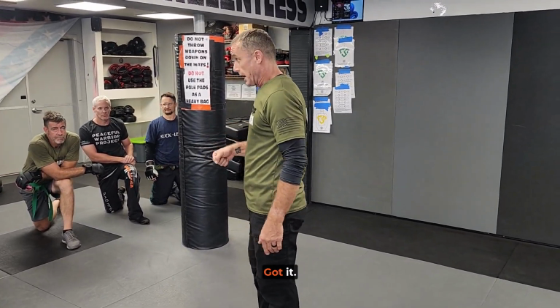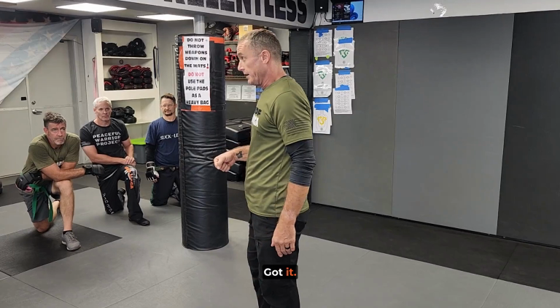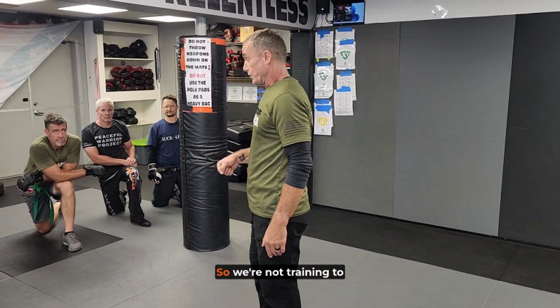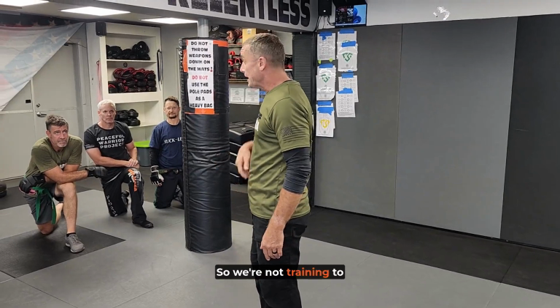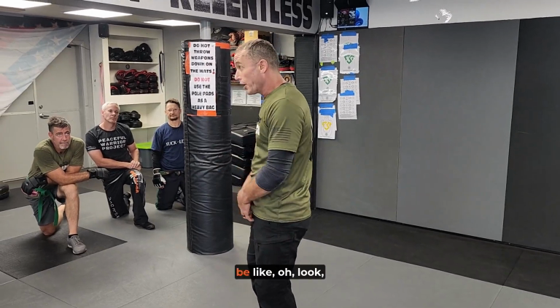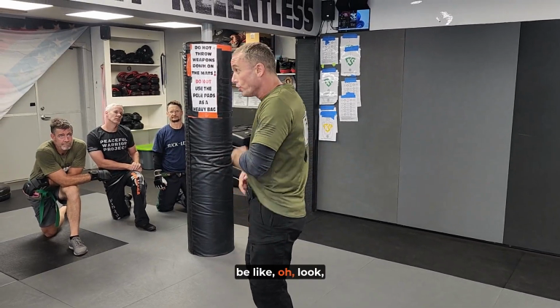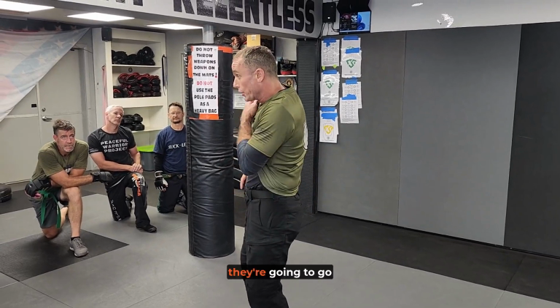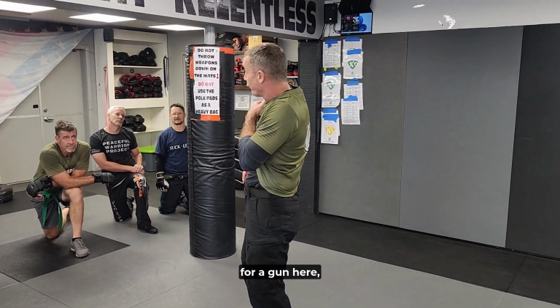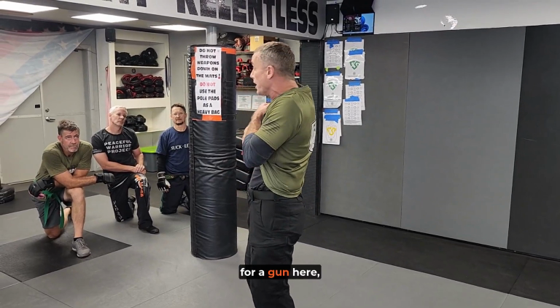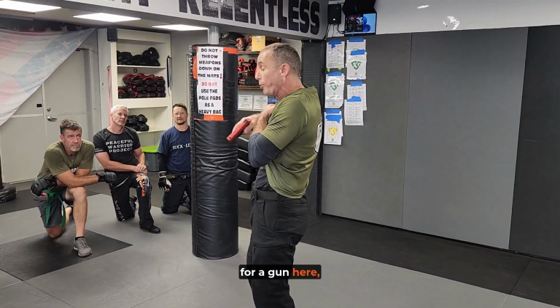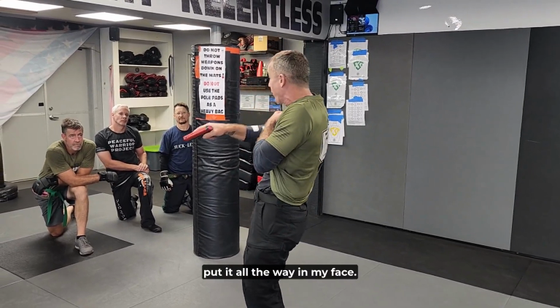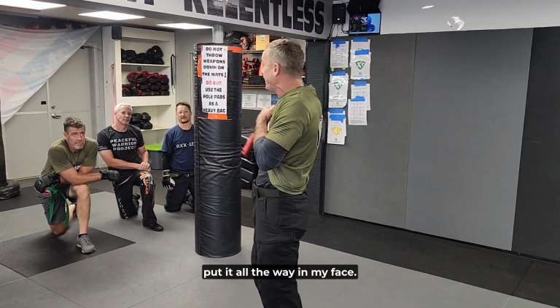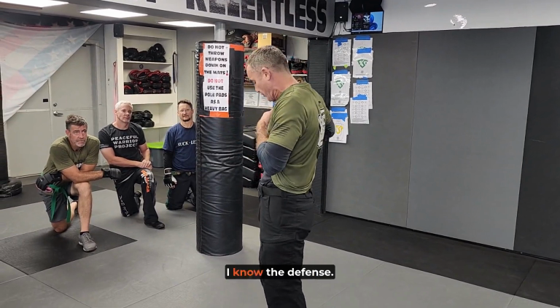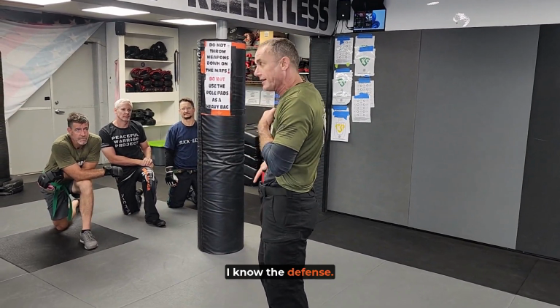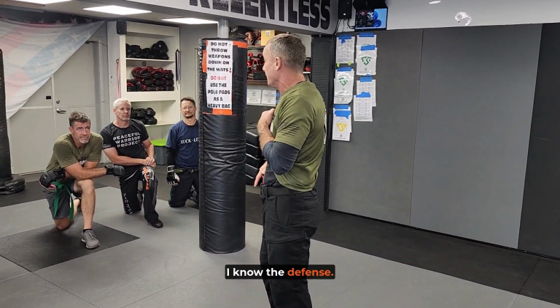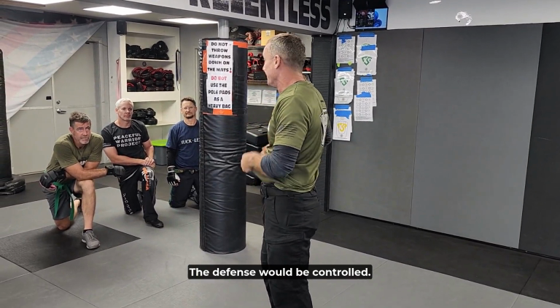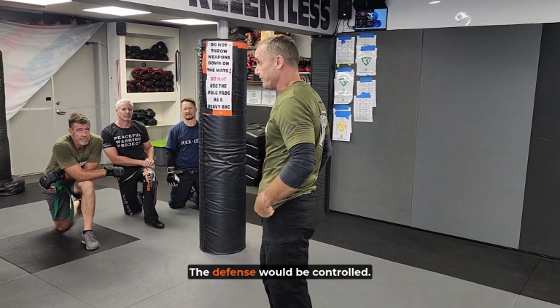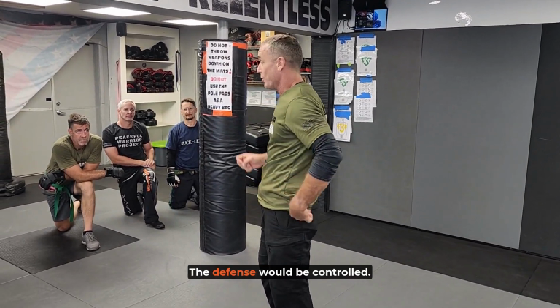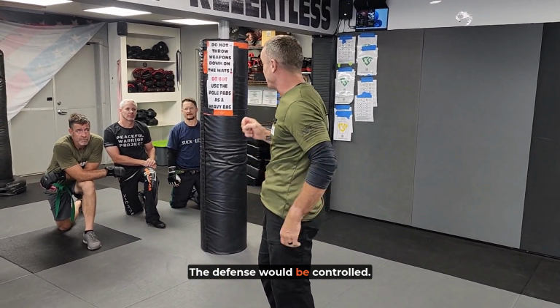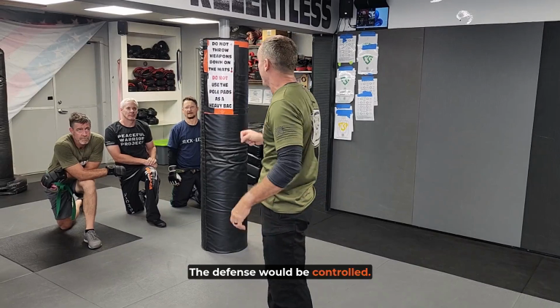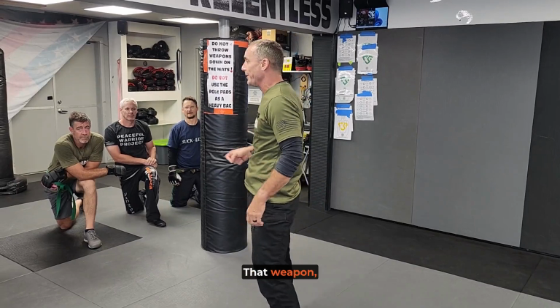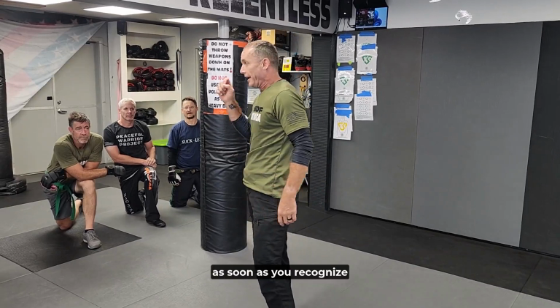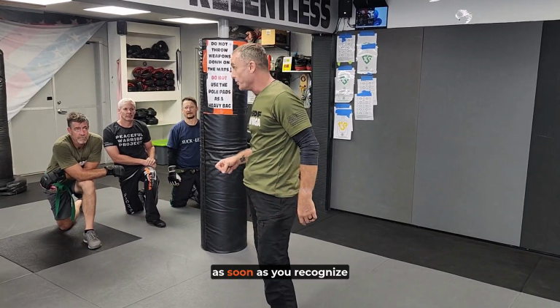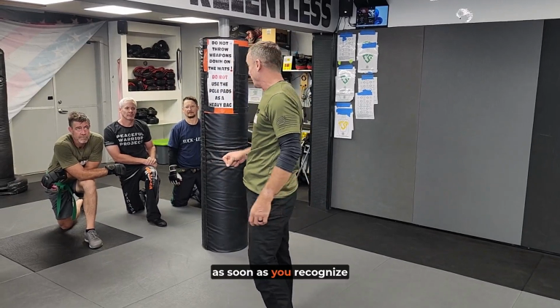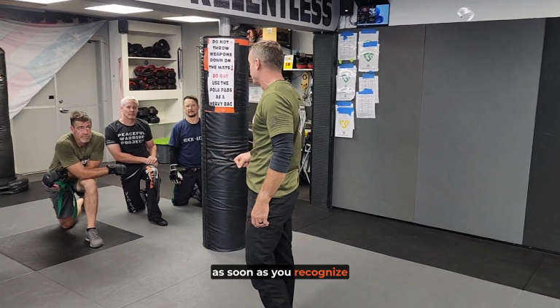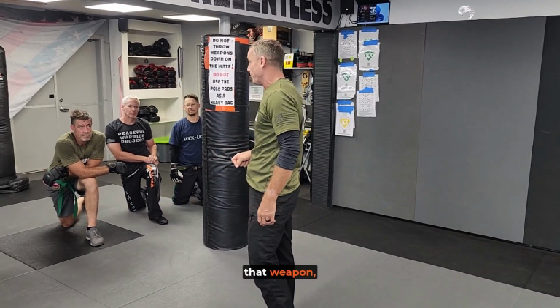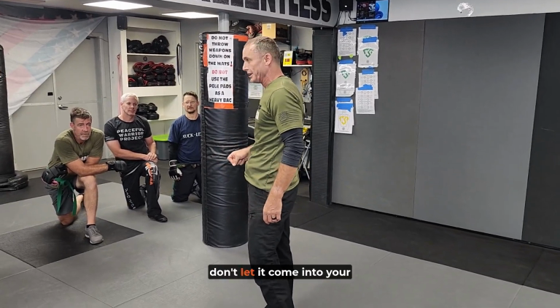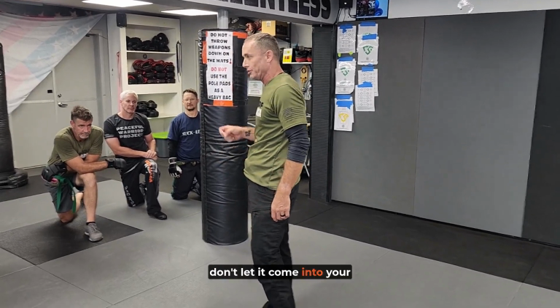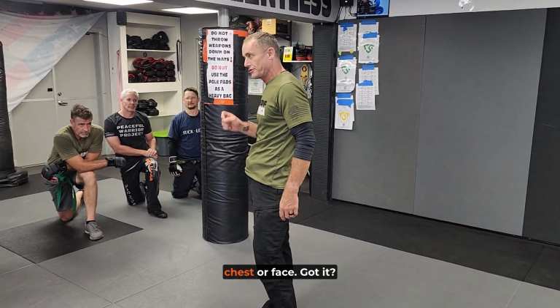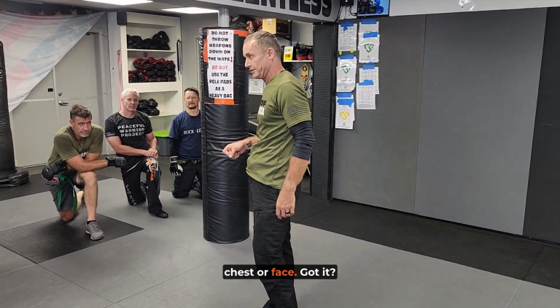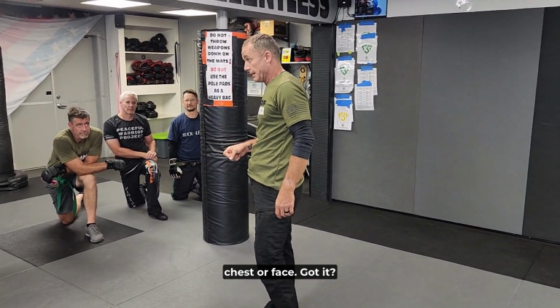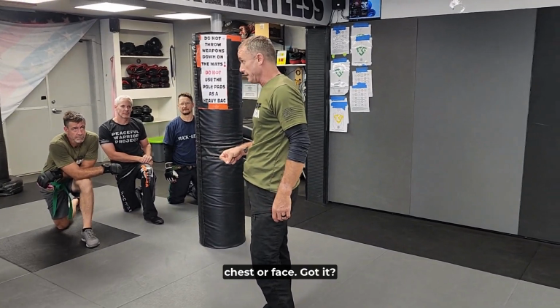We're not training you like: oh look, they're going to go for a gun, let me put it in my face — I know the defense. The defense is to control that weapon as soon as you recognize it. Don't let it come into your chest or face.